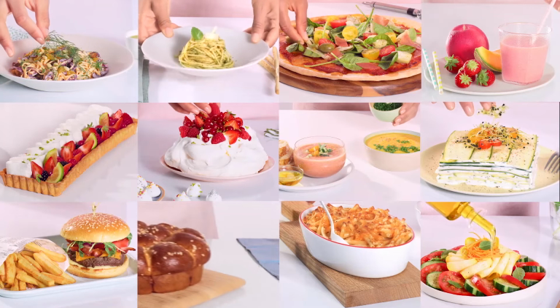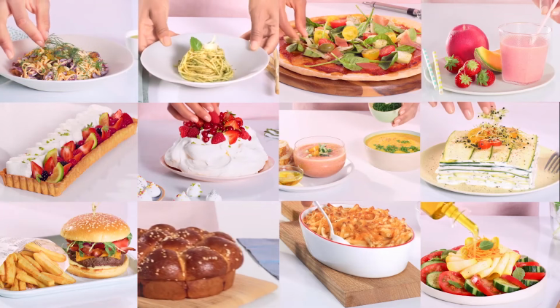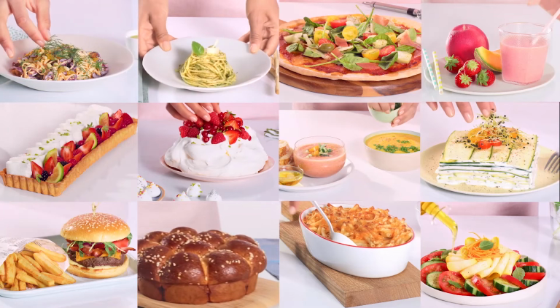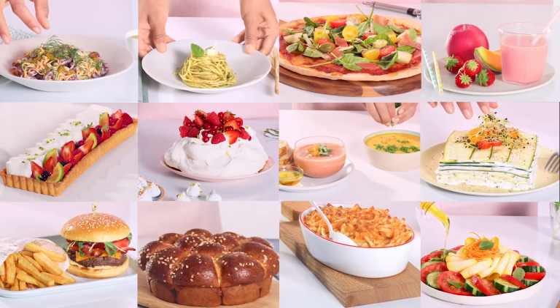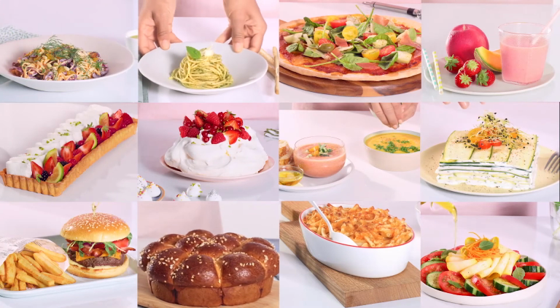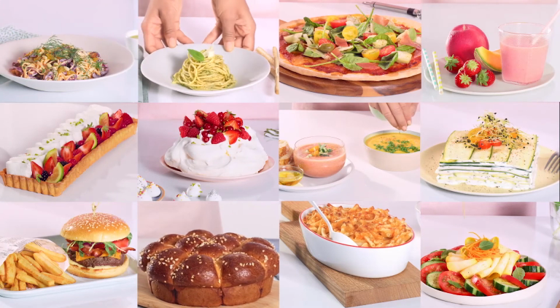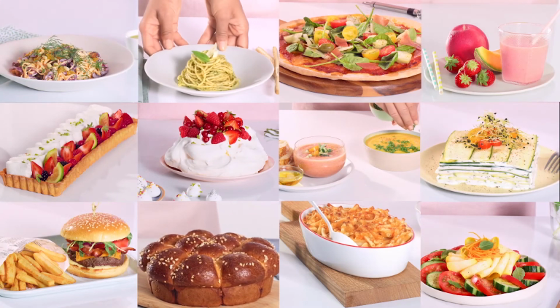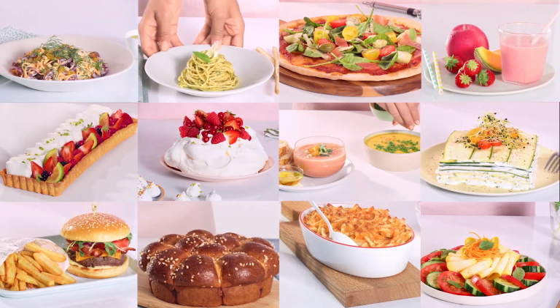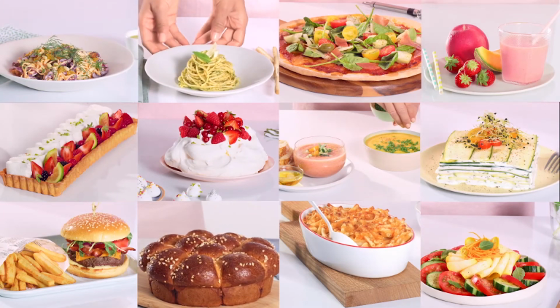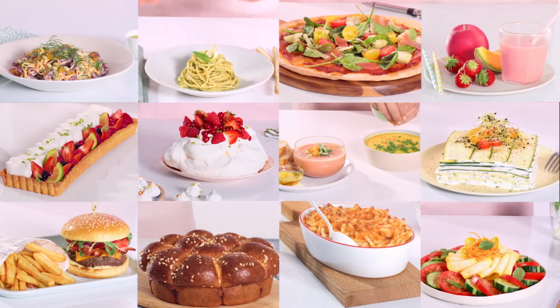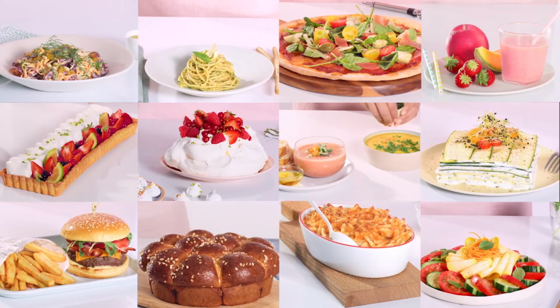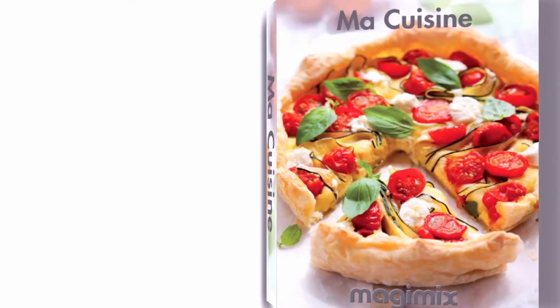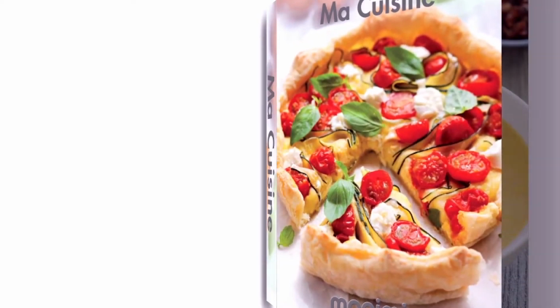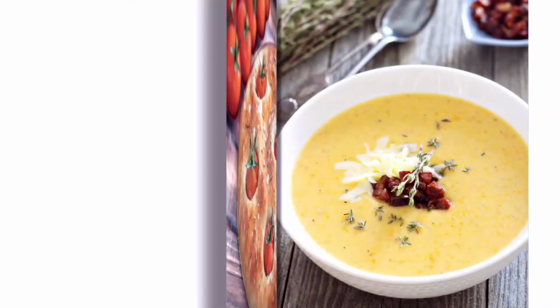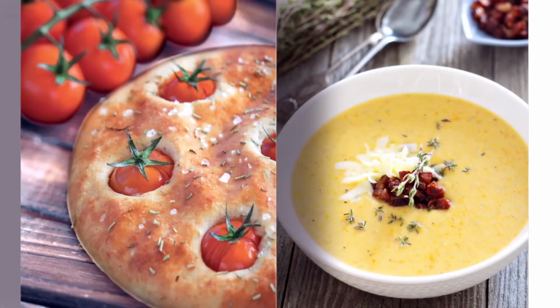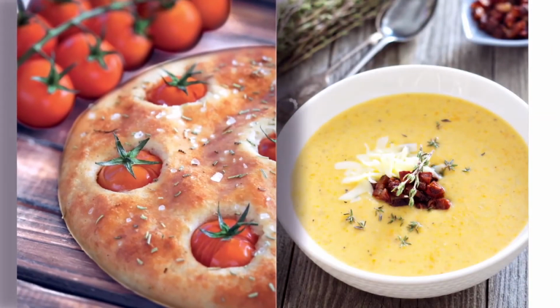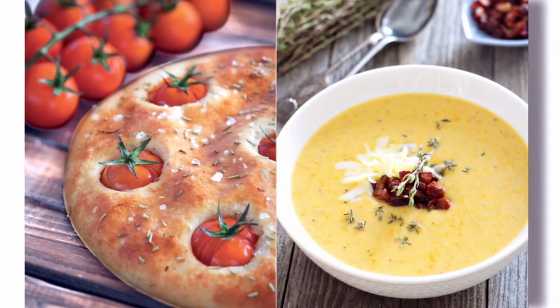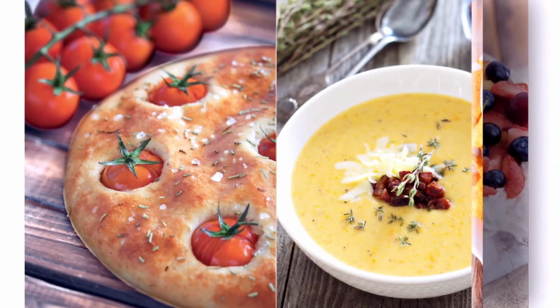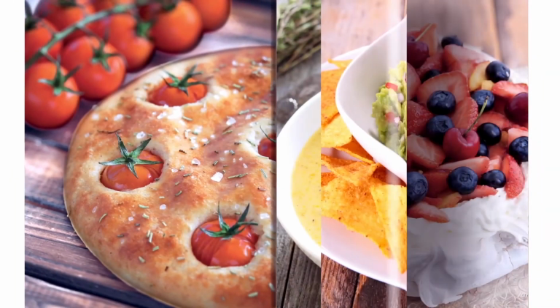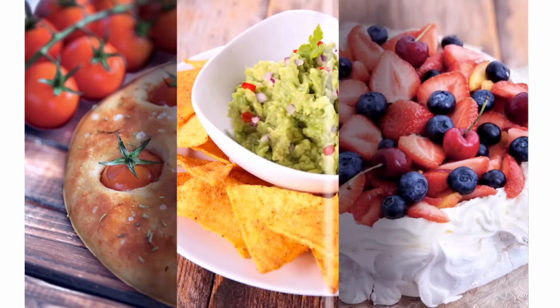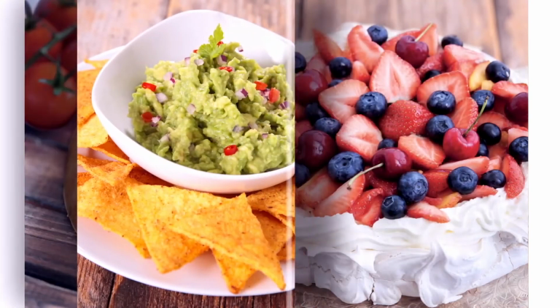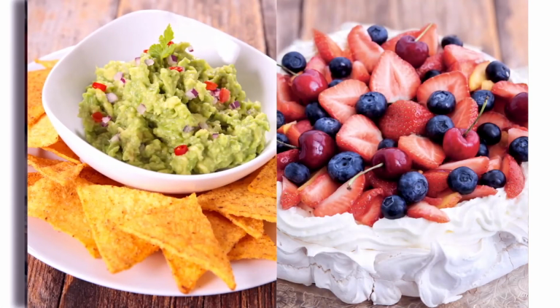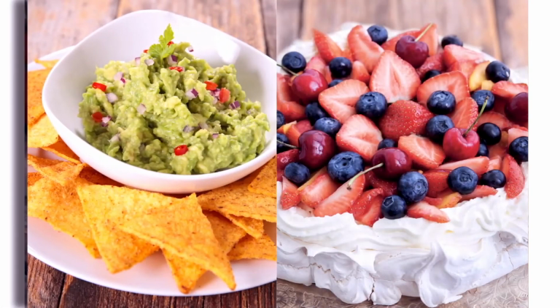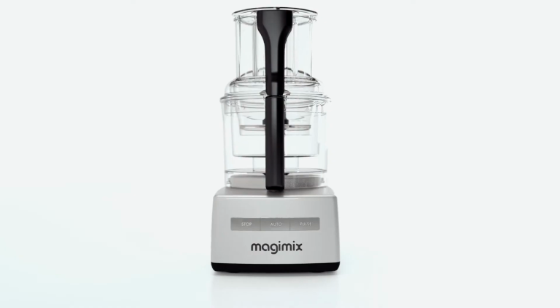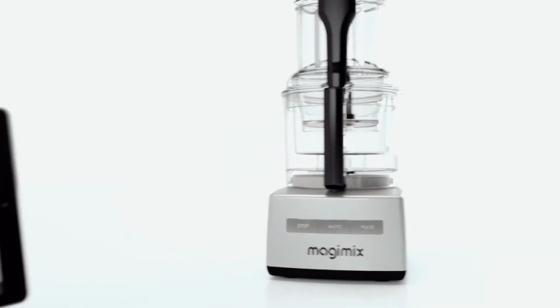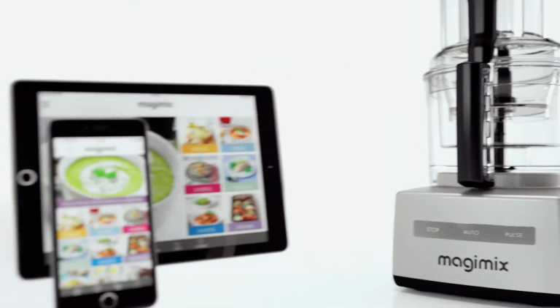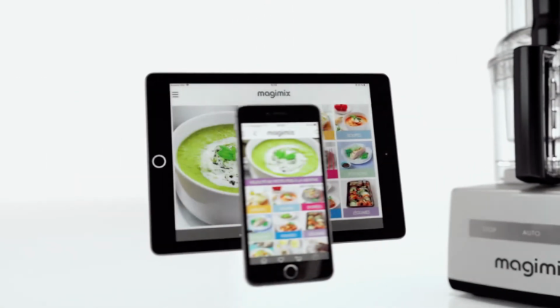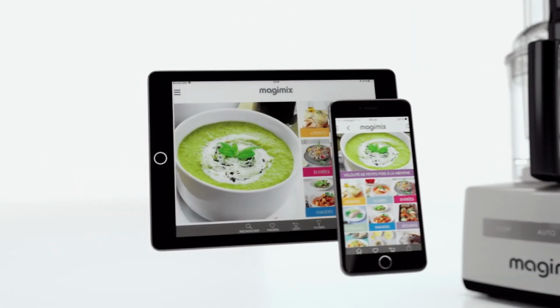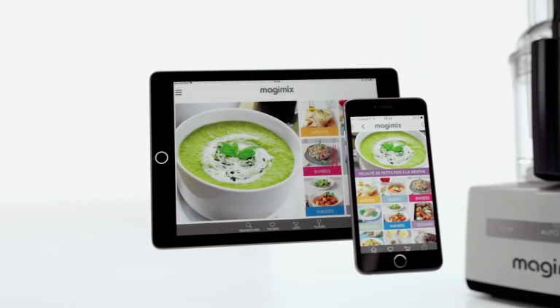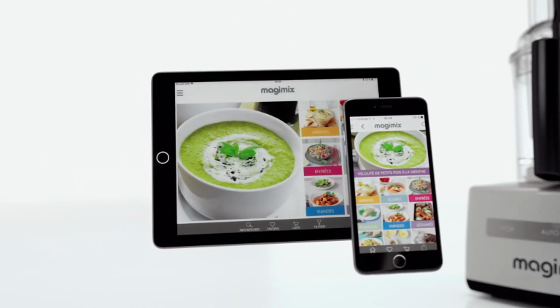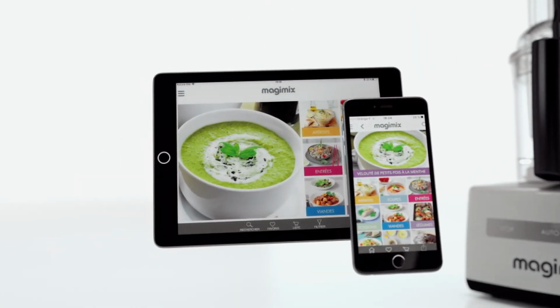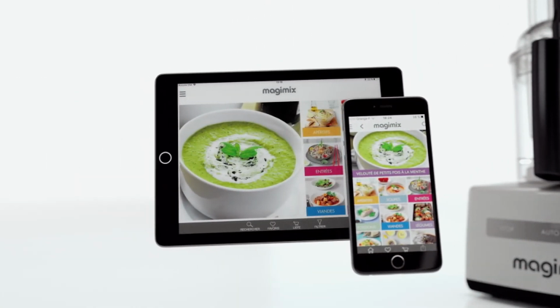From starters to dessert, Magimix food processor makes life simpler in the kitchen for everyone who's passionate about making good food.